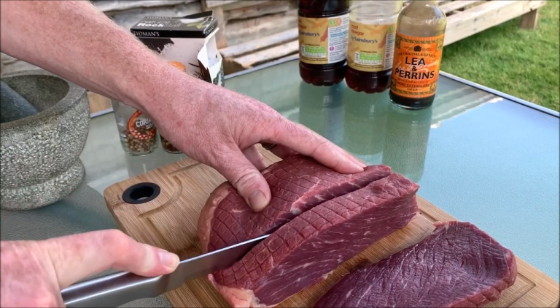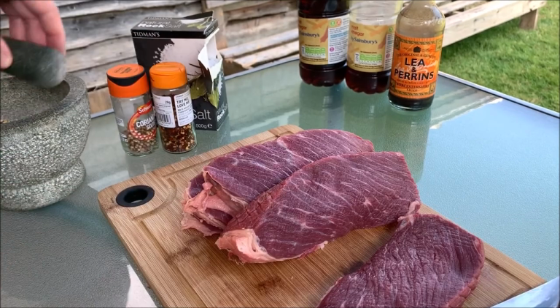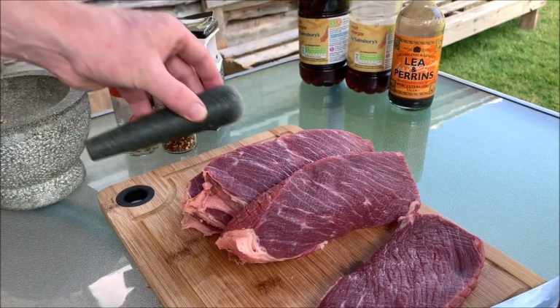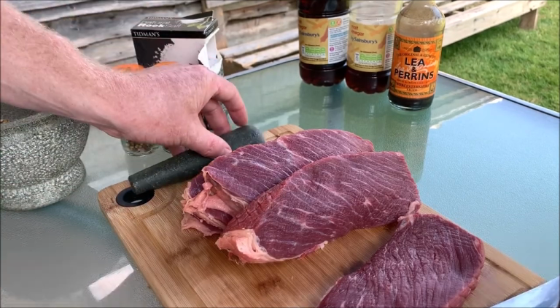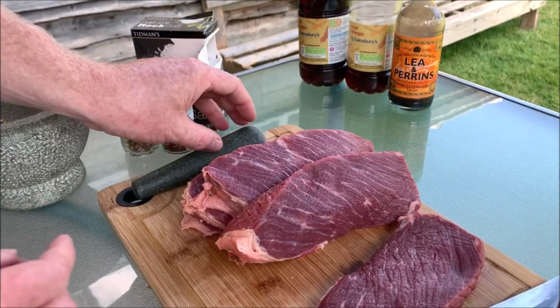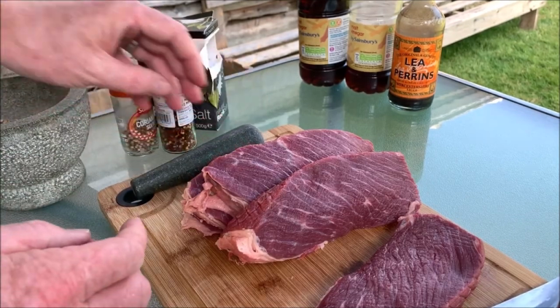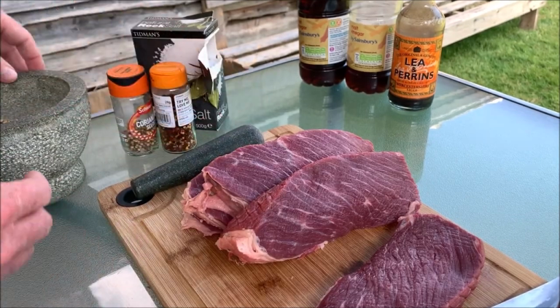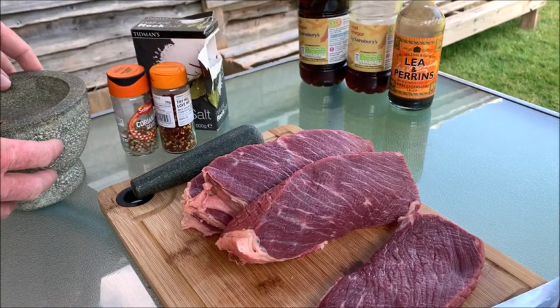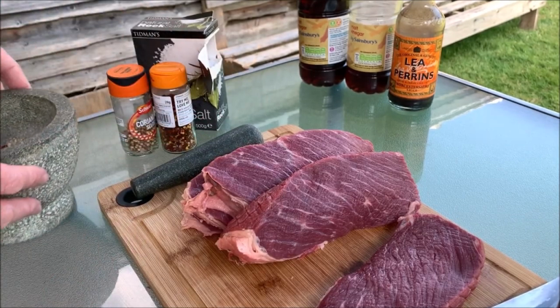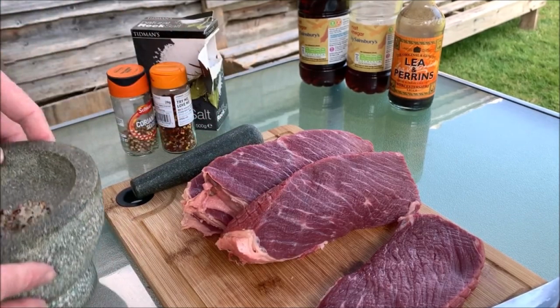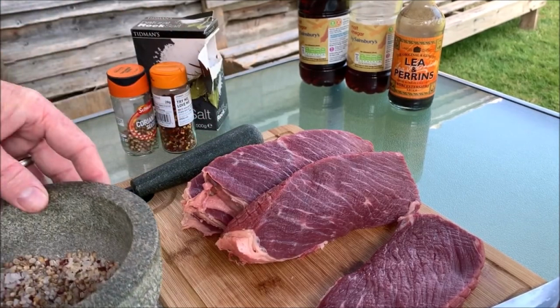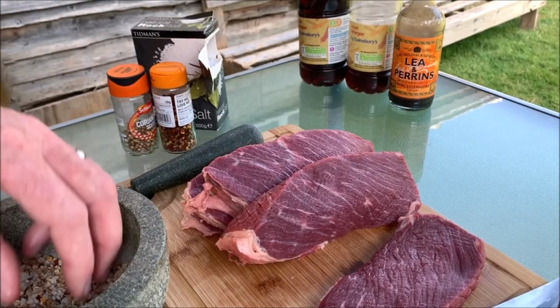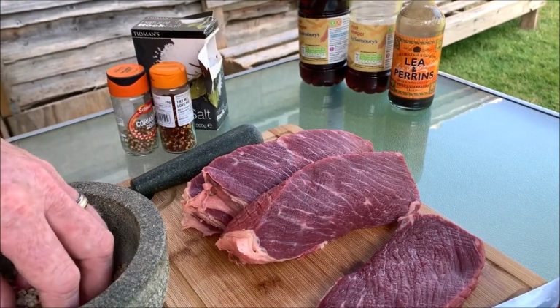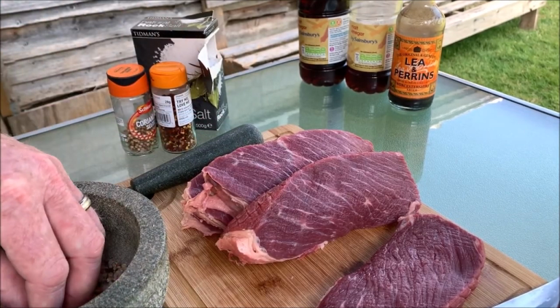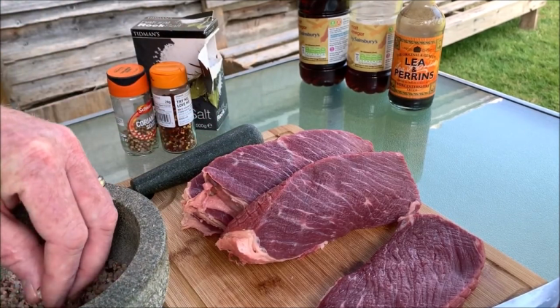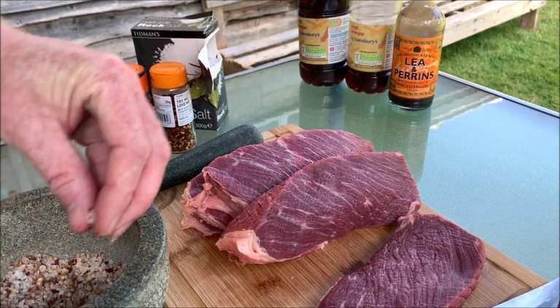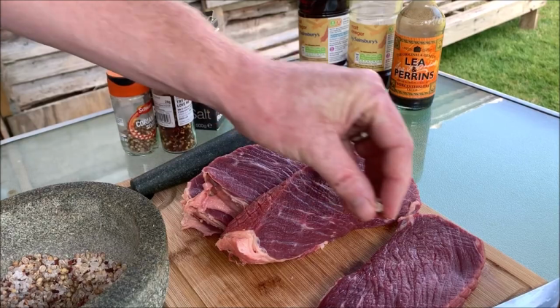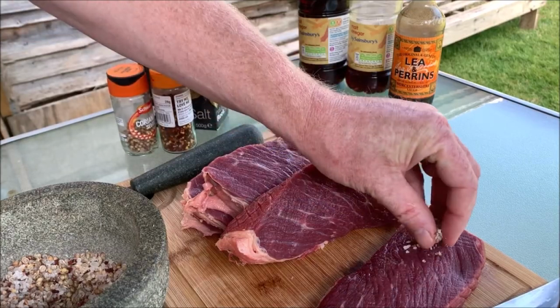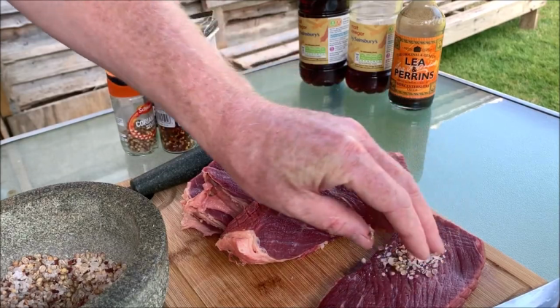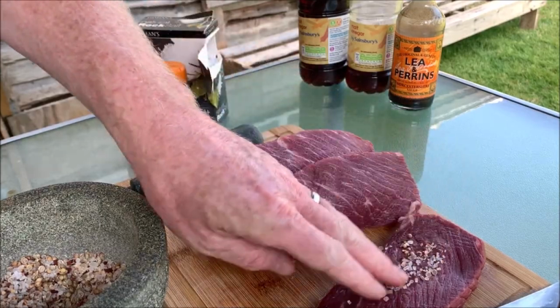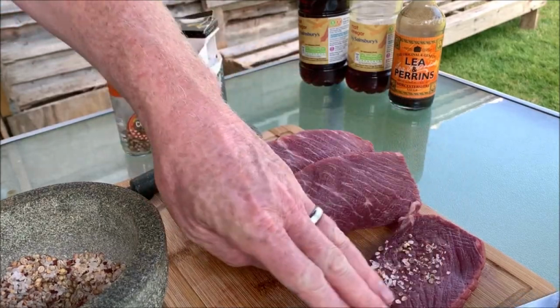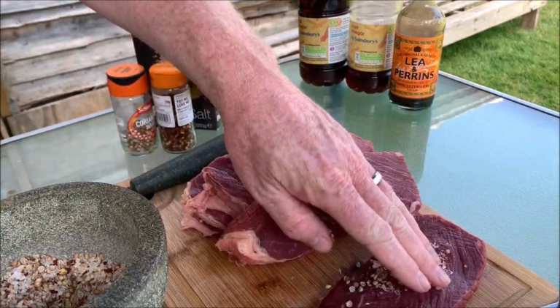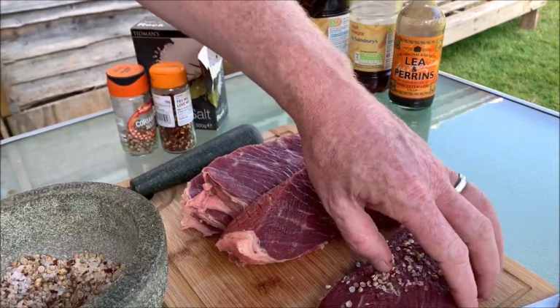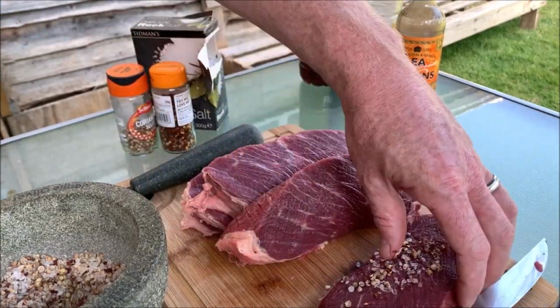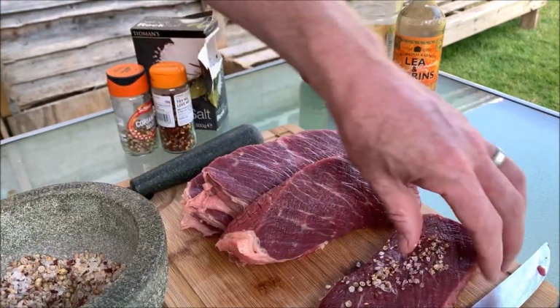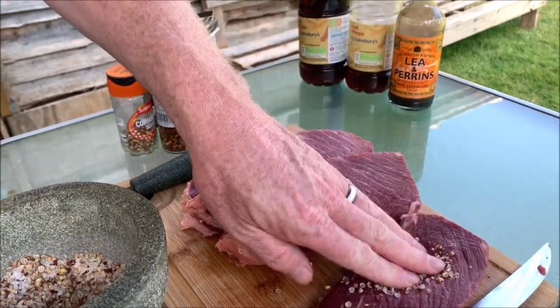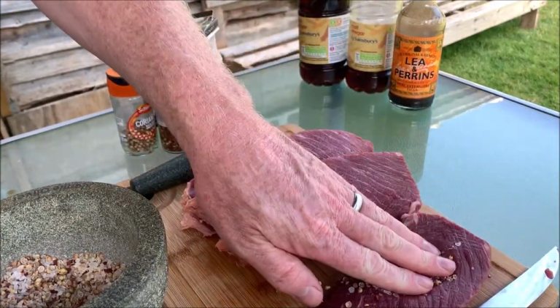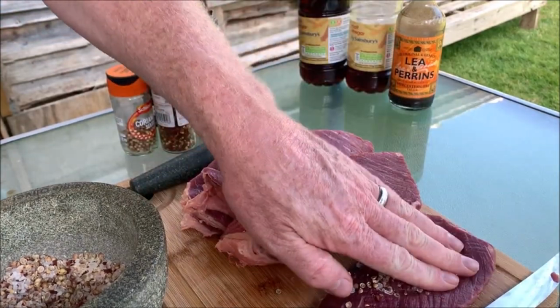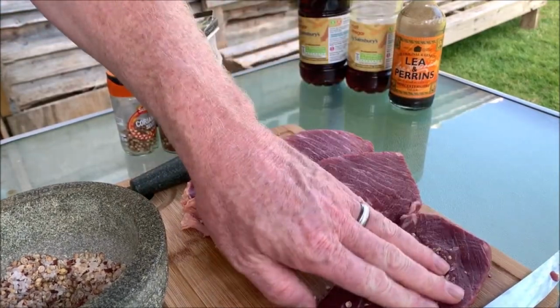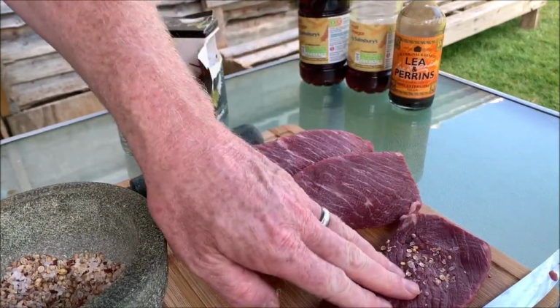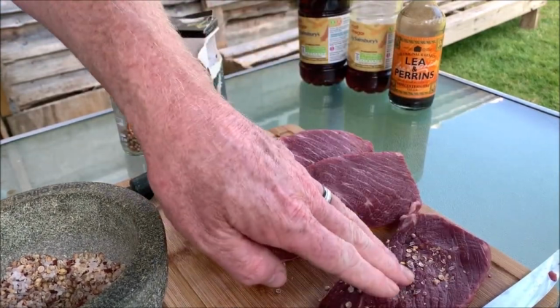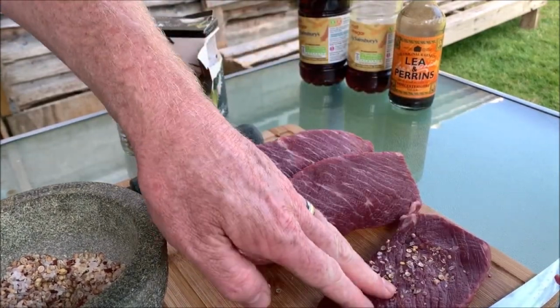We're just going to hit each one of these pieces with some of our rub on both sides — just pat it in, push it in nicely.